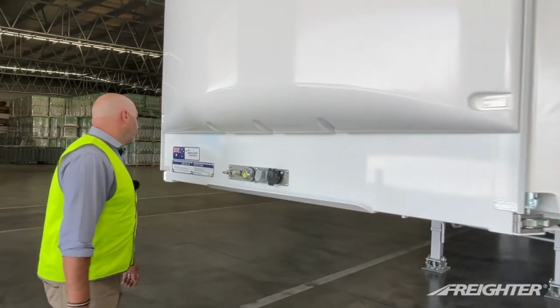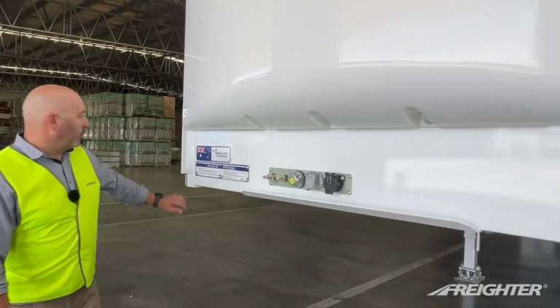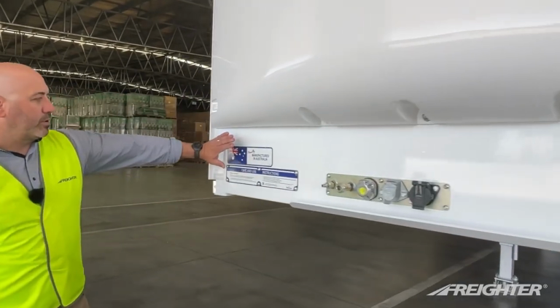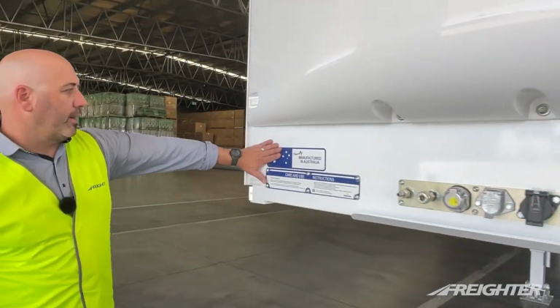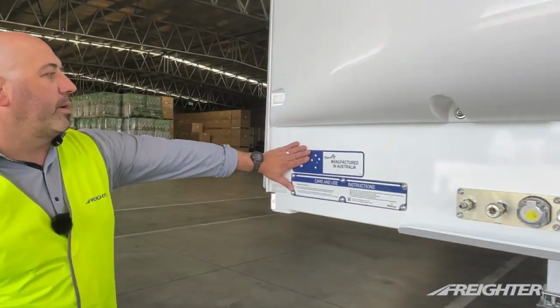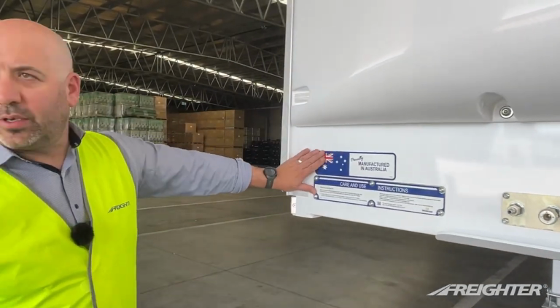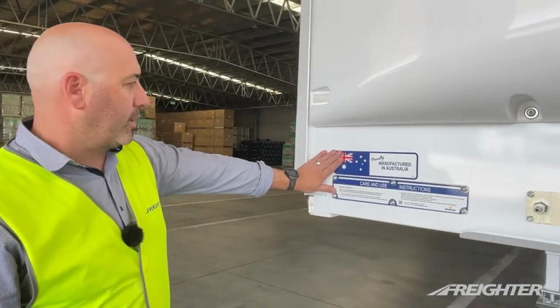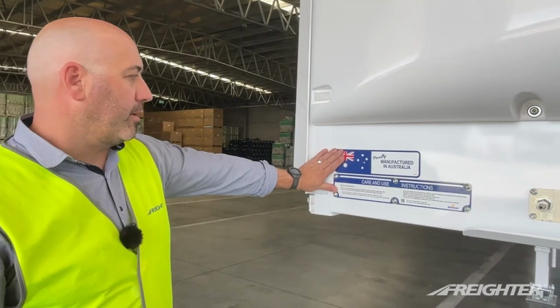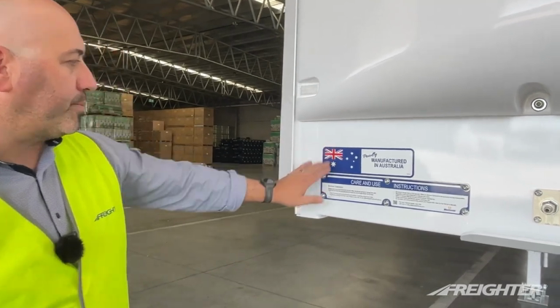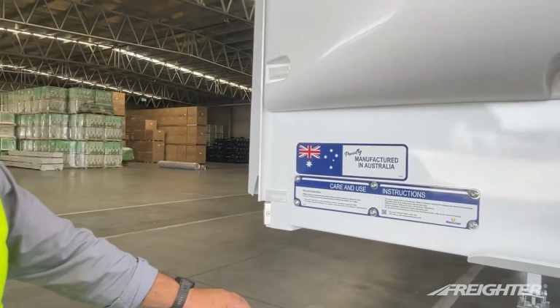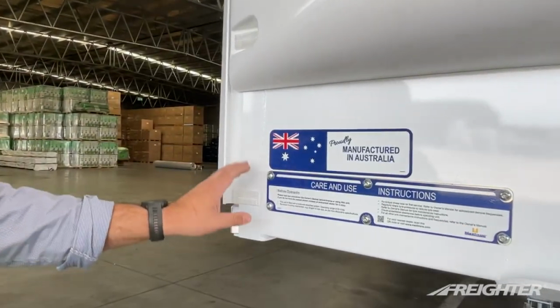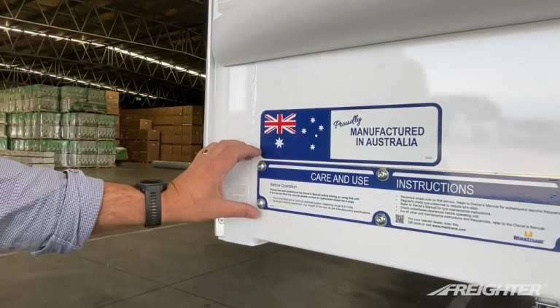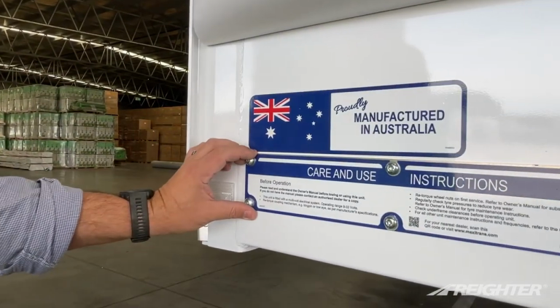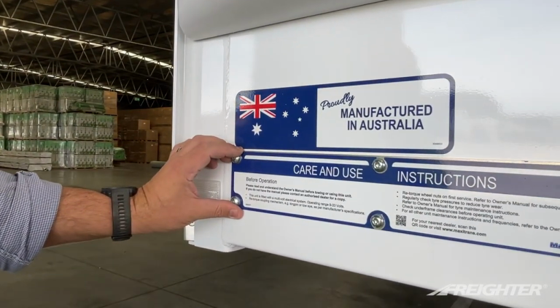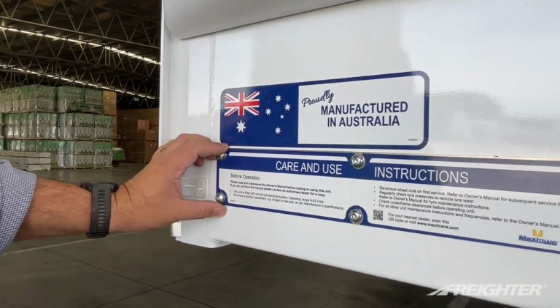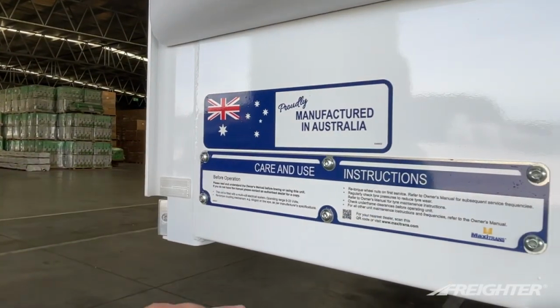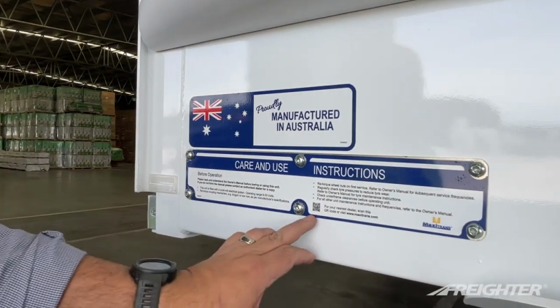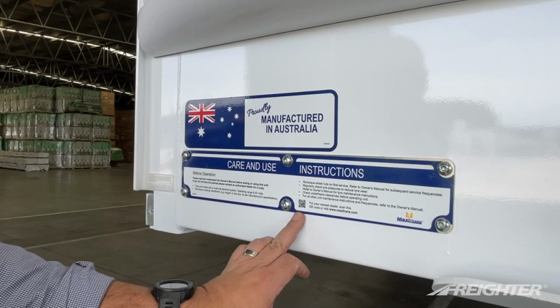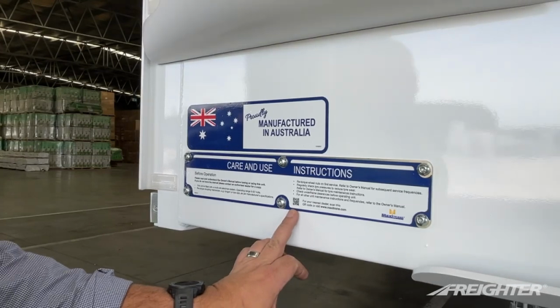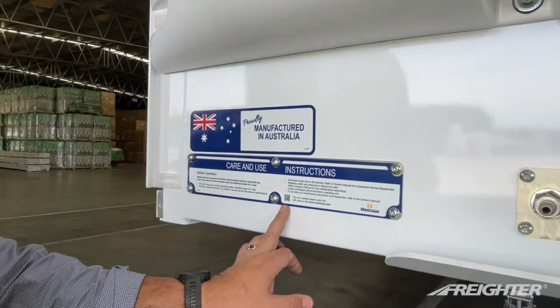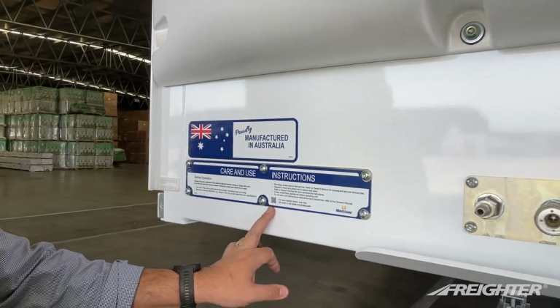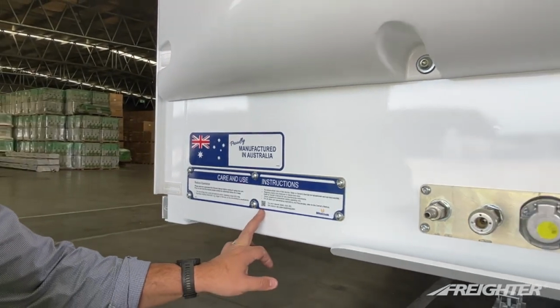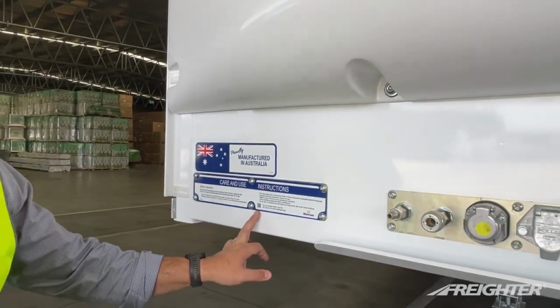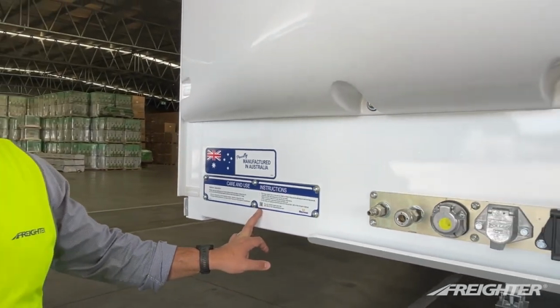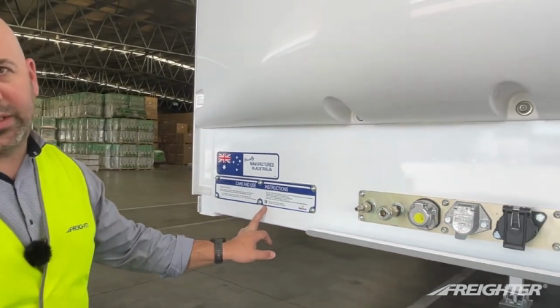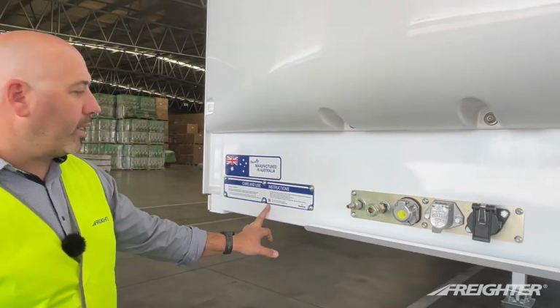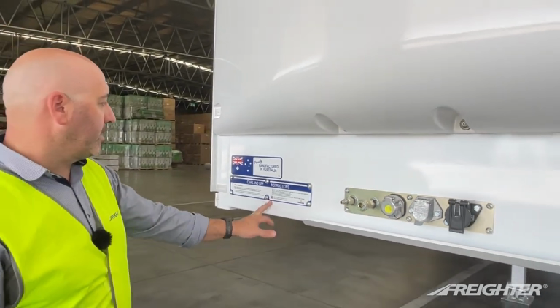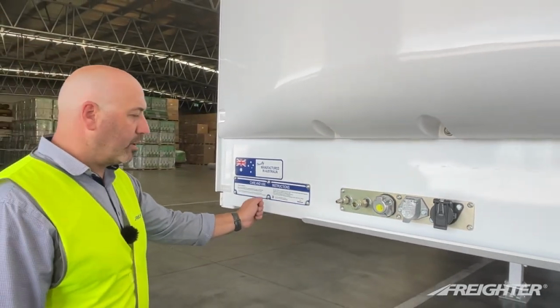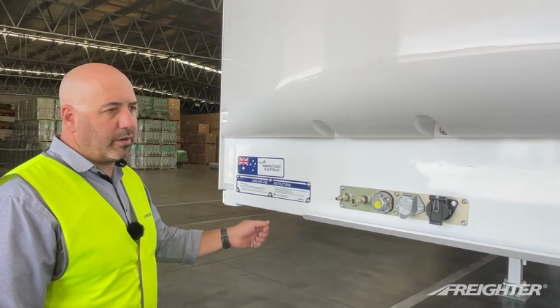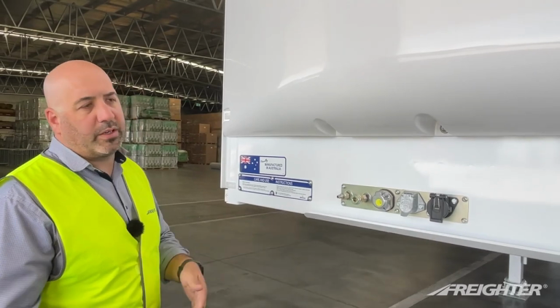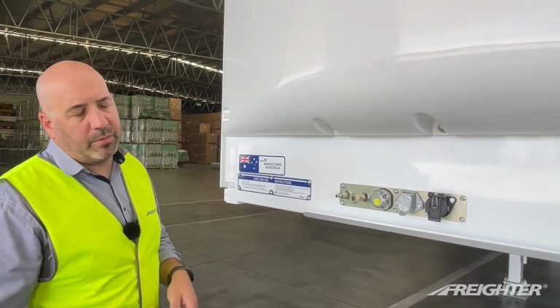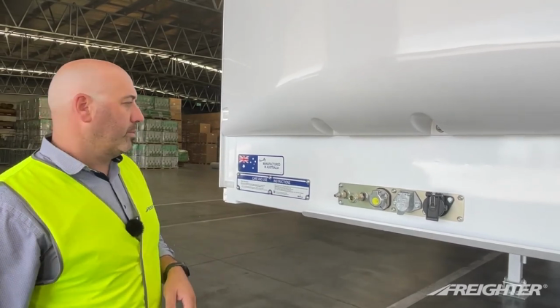First of all, proudly Australian made, manufactured in Australia, Ballarat. There's a care and use instruction decal with a QR code — a handy little function. If you're ever stranded or don't know where the nearest dealership or outlet is, click on the code and that'll take you to the website.